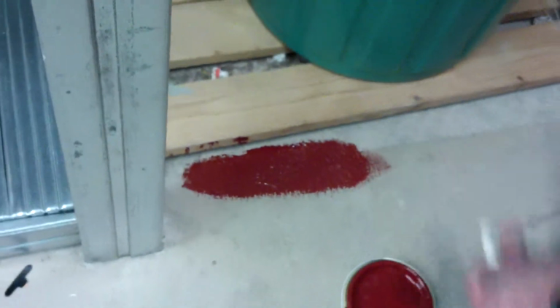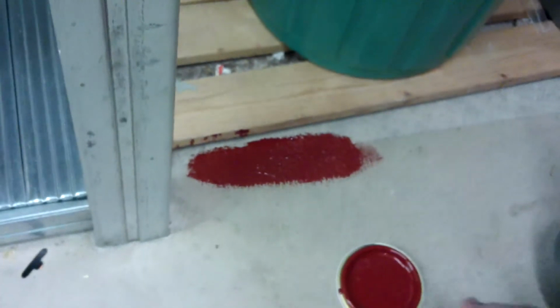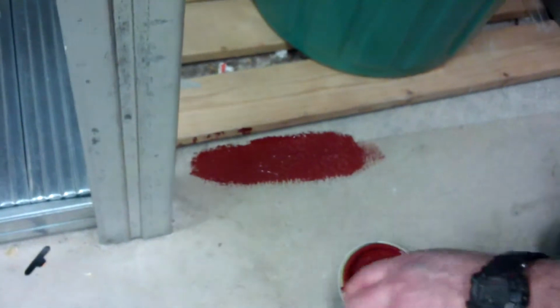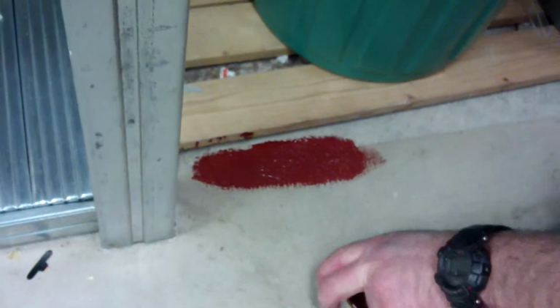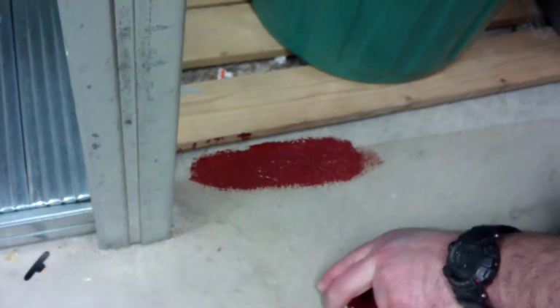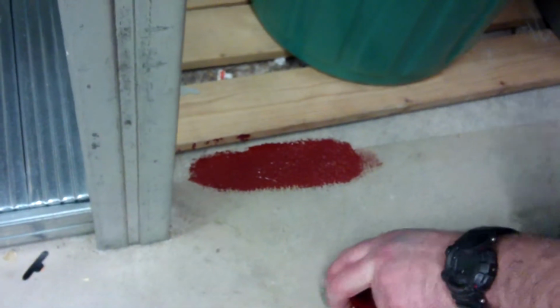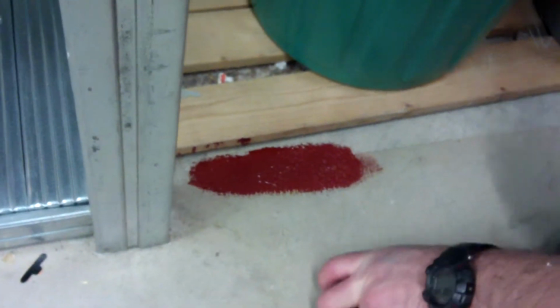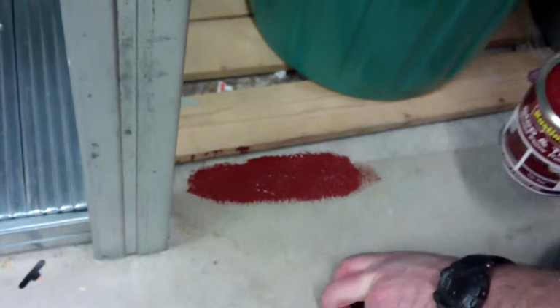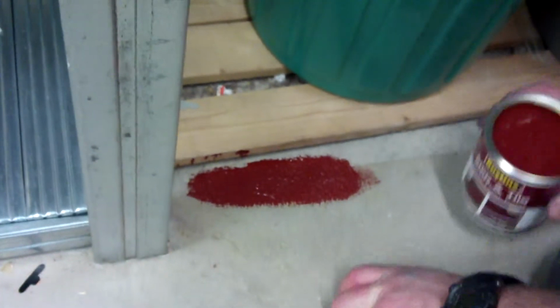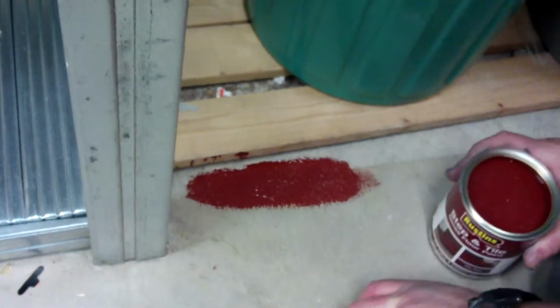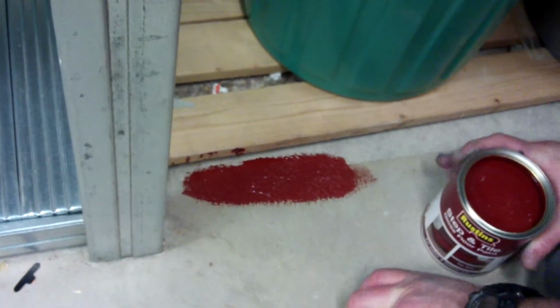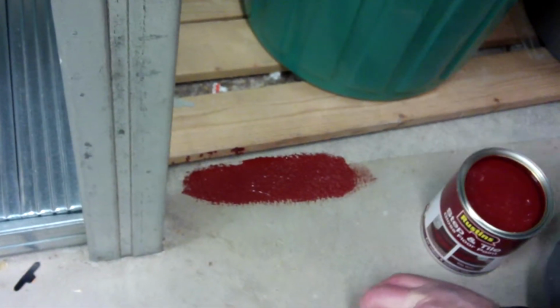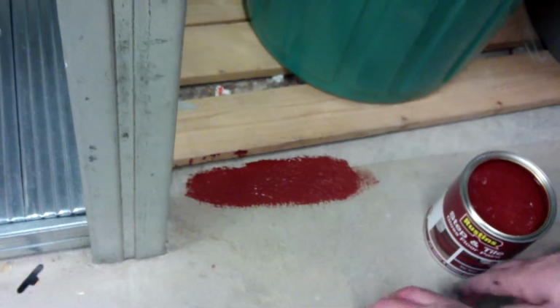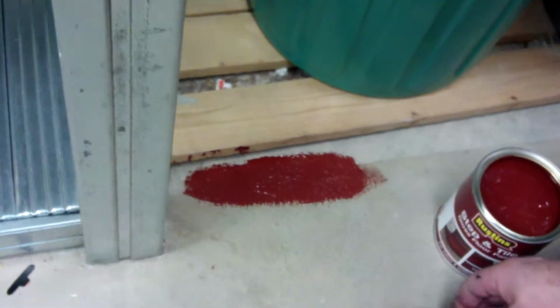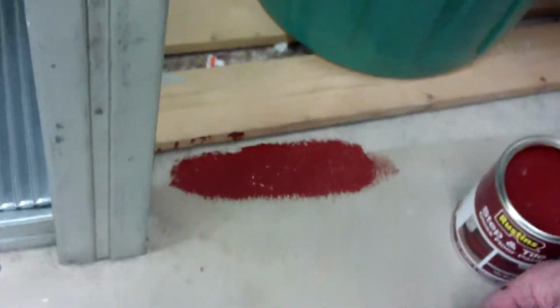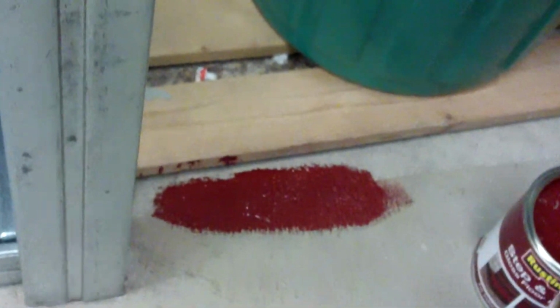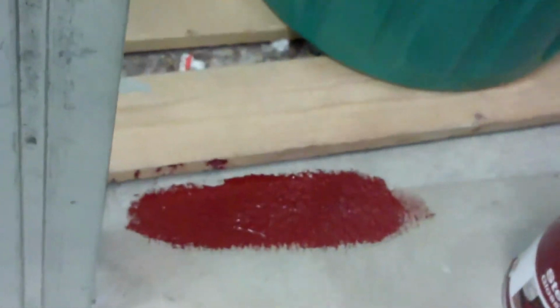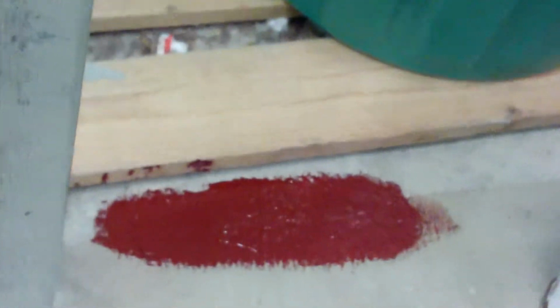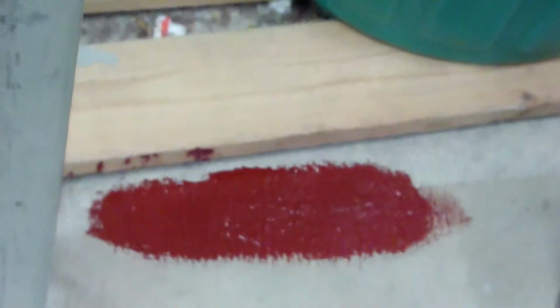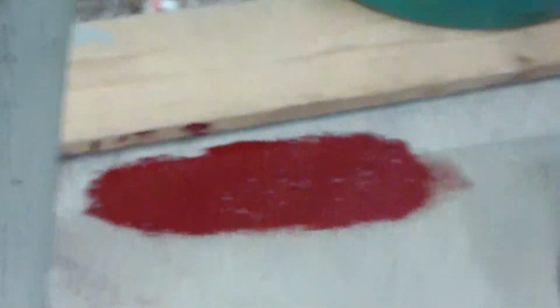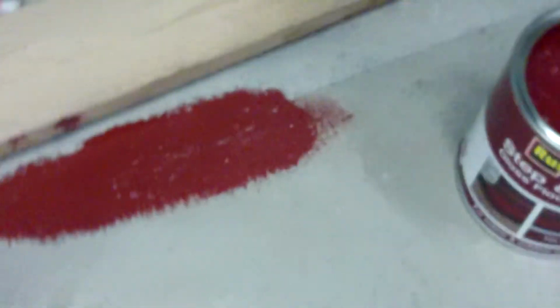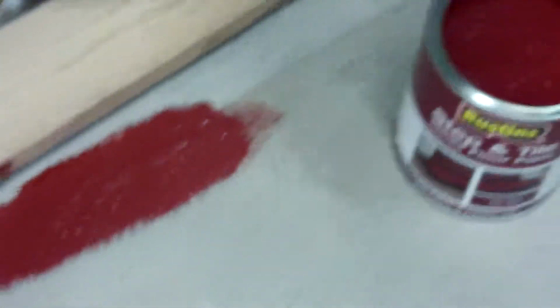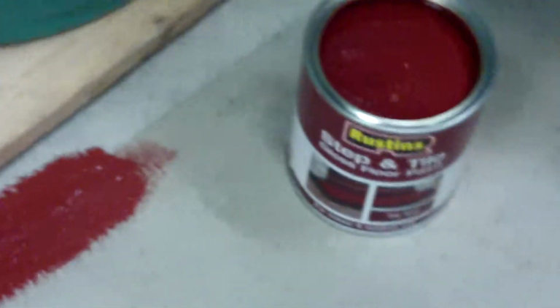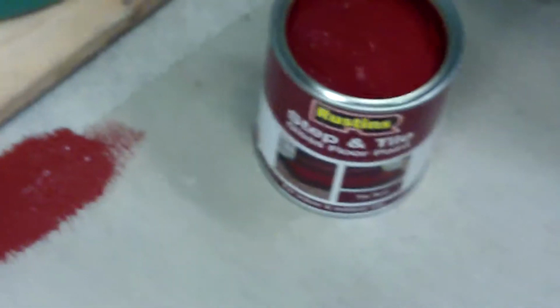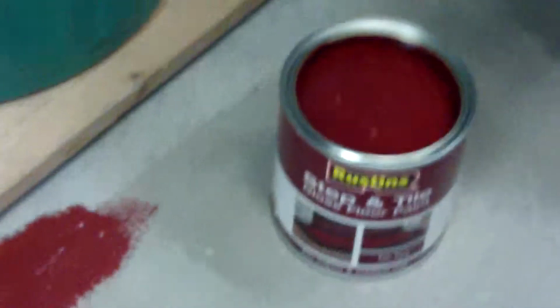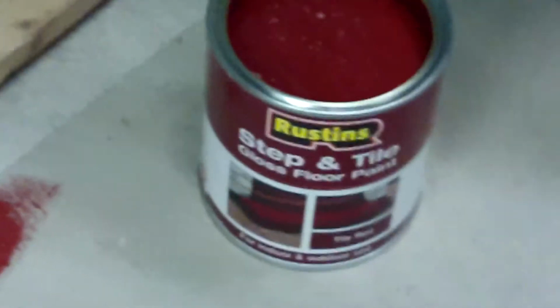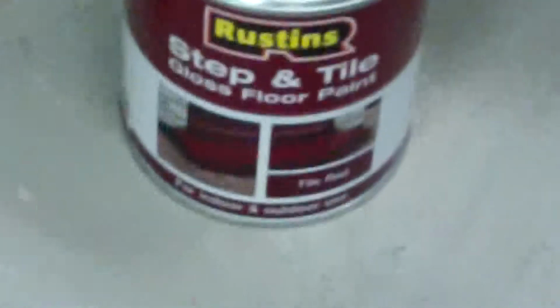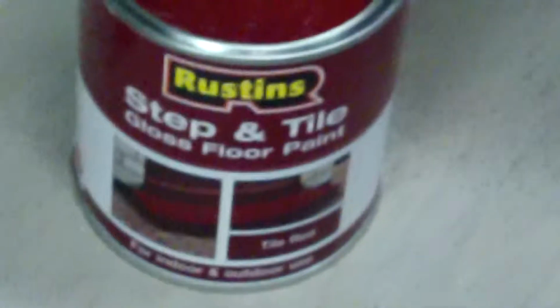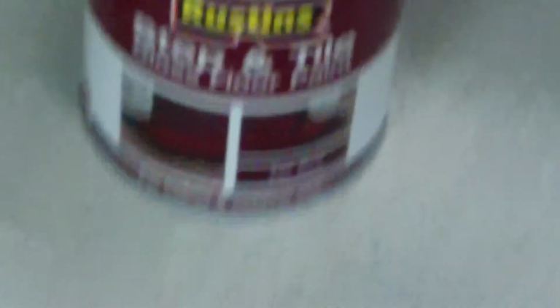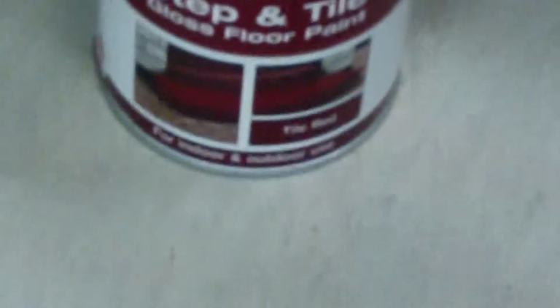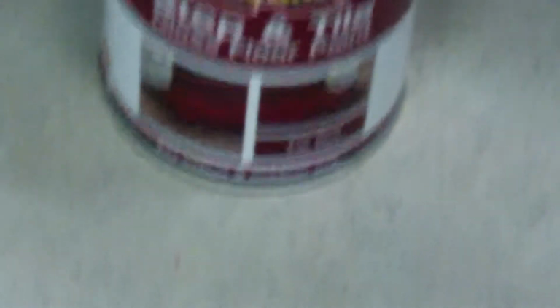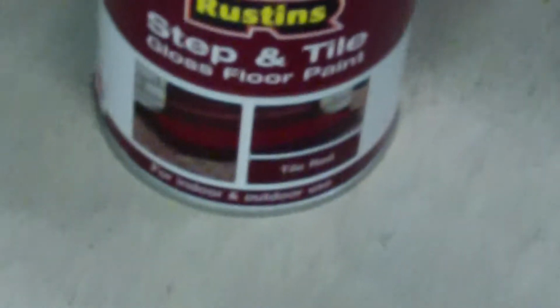As I say, in six to eight hours that will be dry and you can put a second coat on. It's a lovely product if you've got old steps that need to be enhanced.